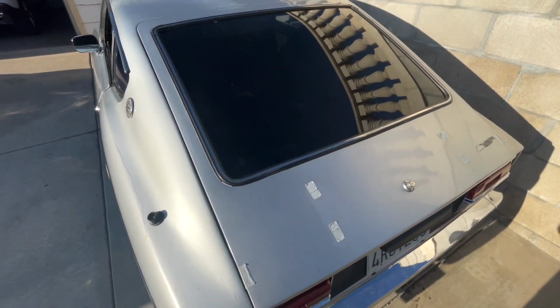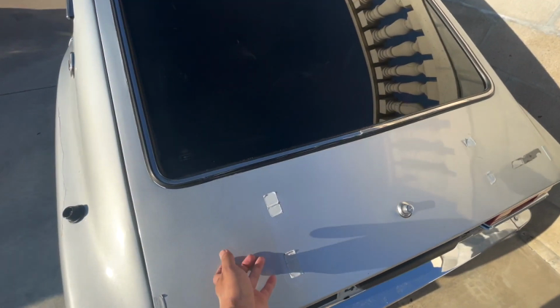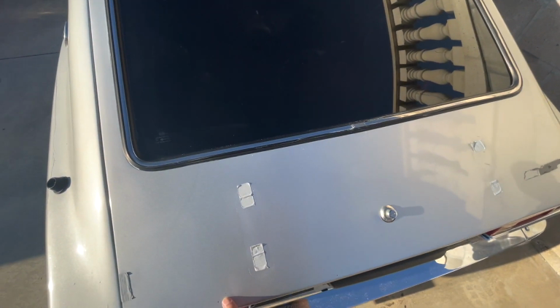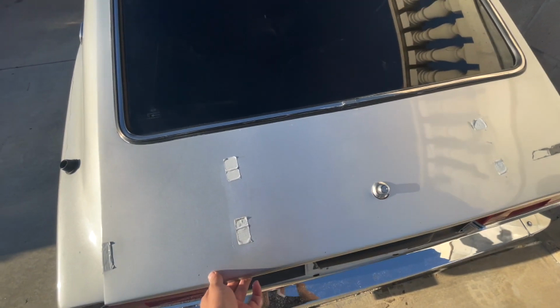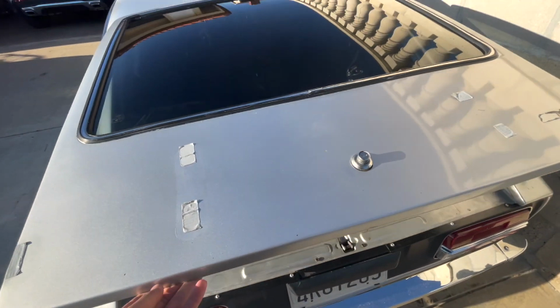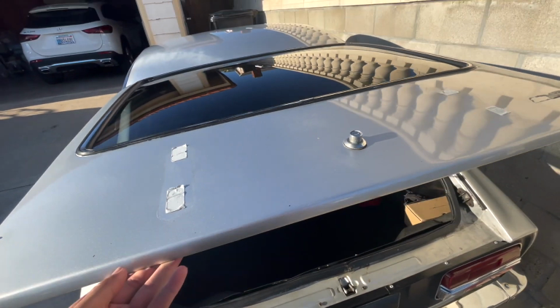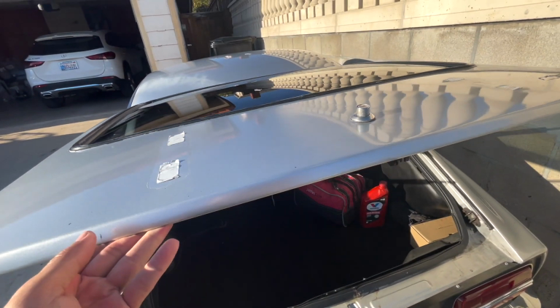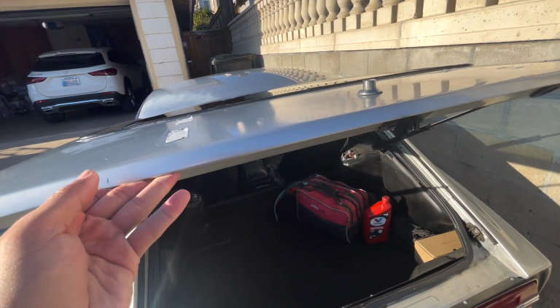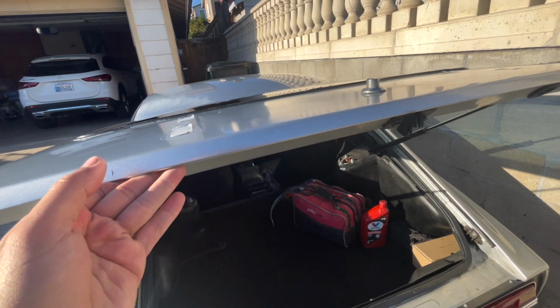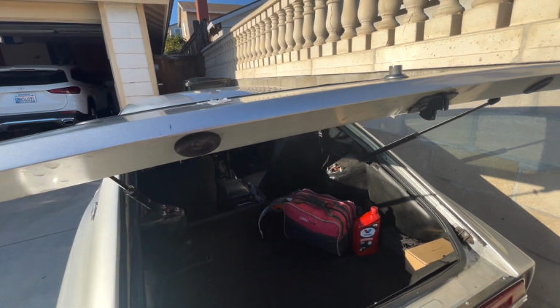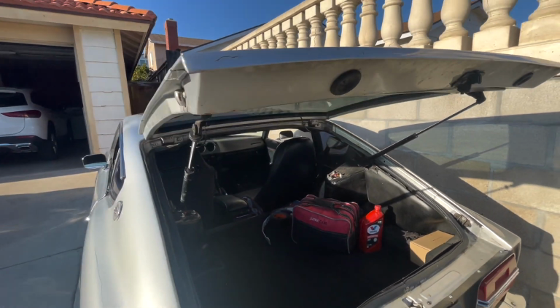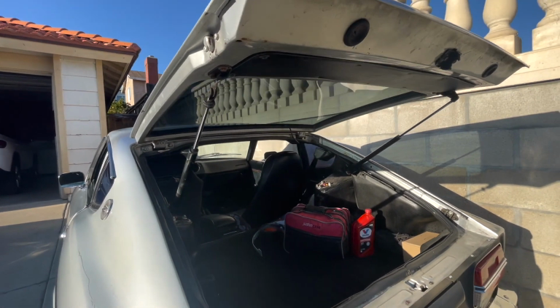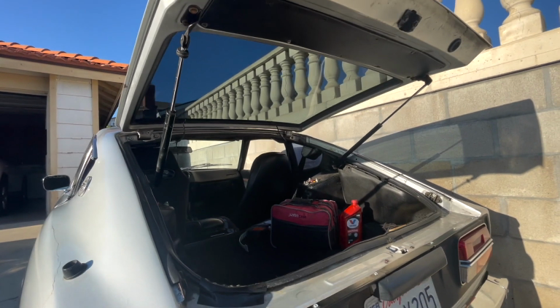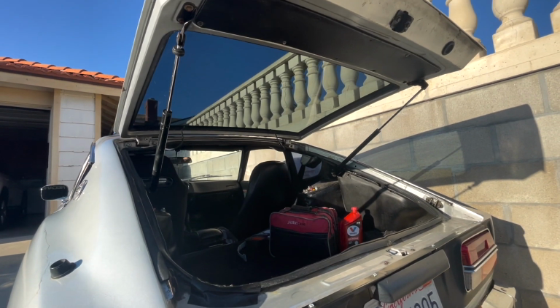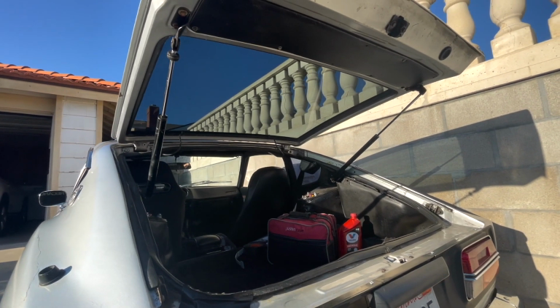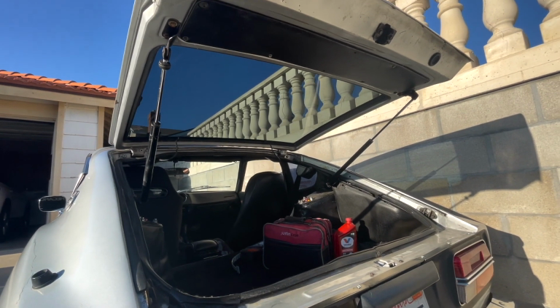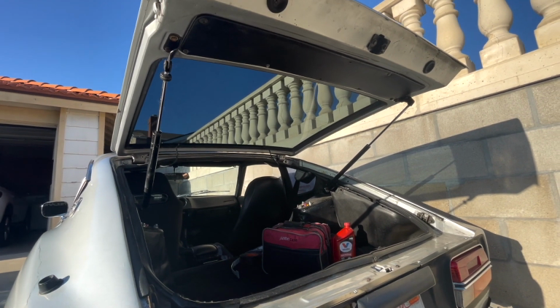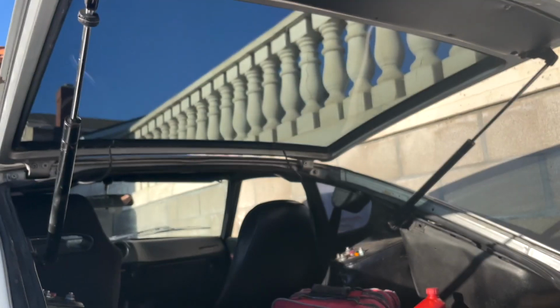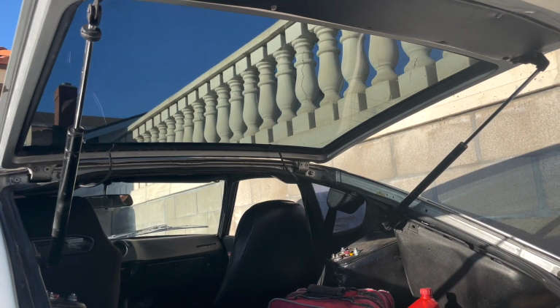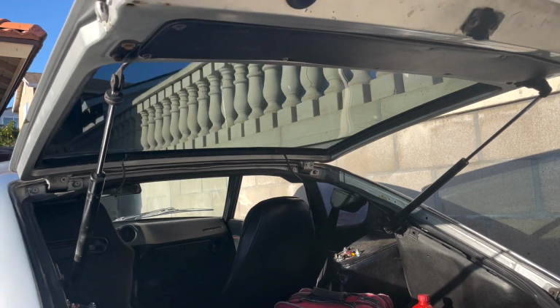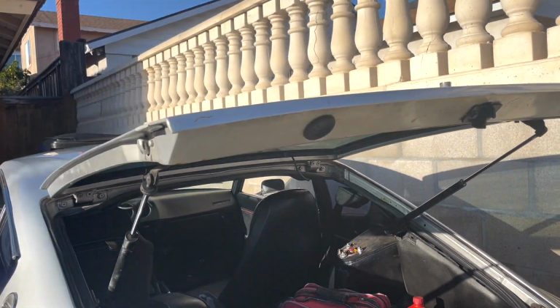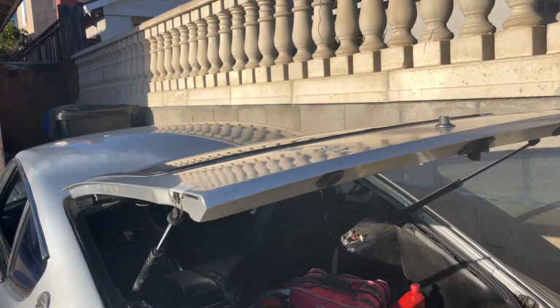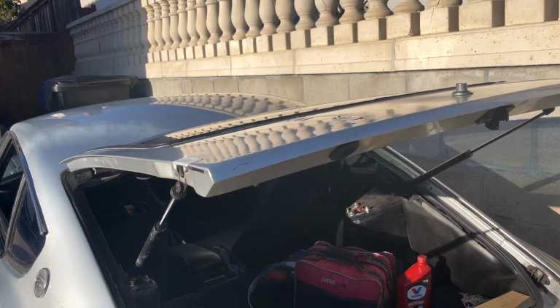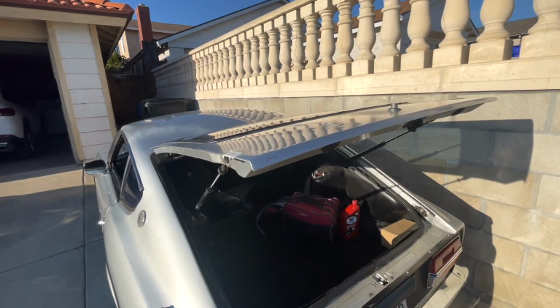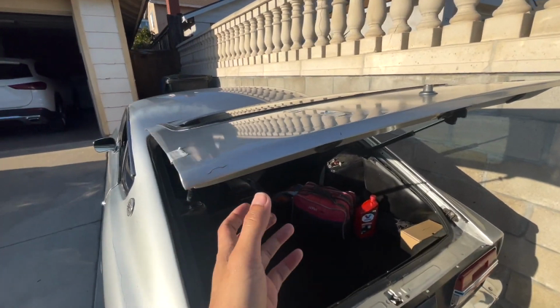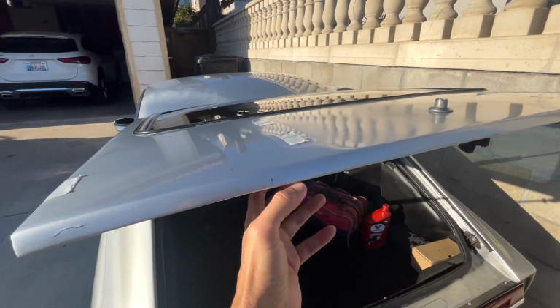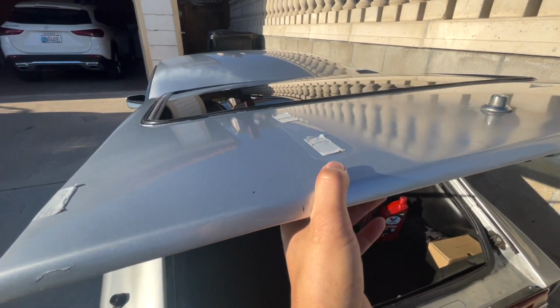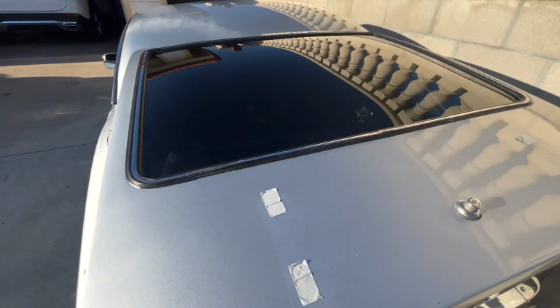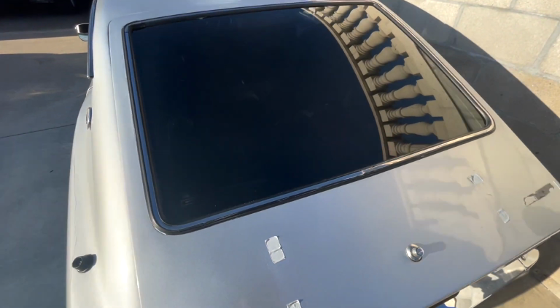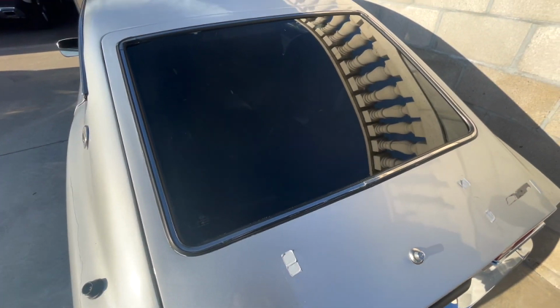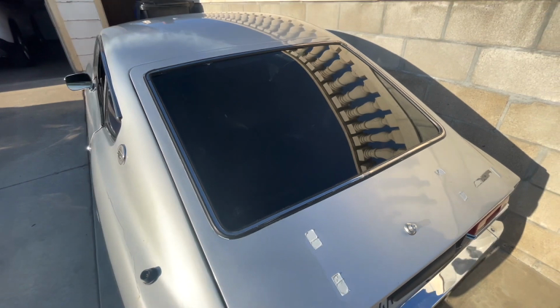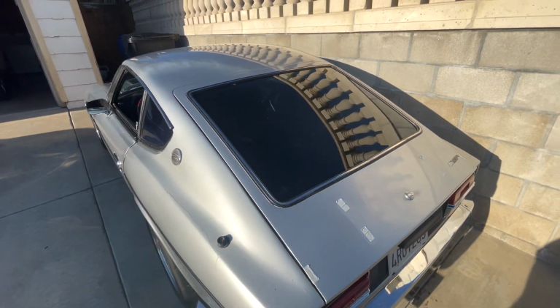Here's what it looks like from the inside. That's it — quick little video, tint on the Z.